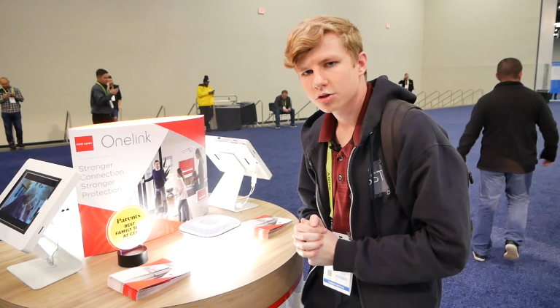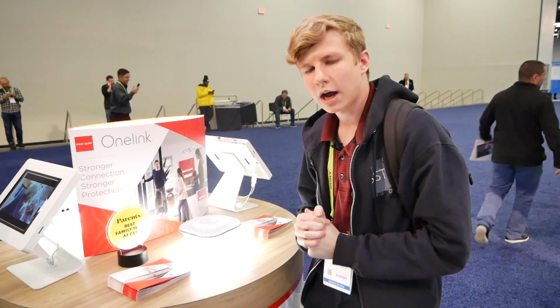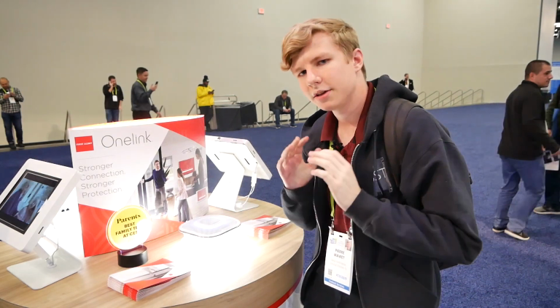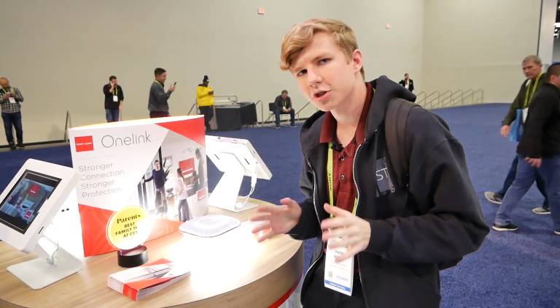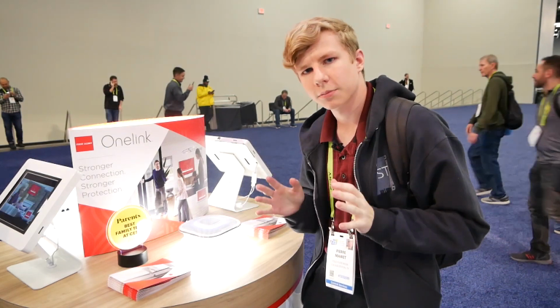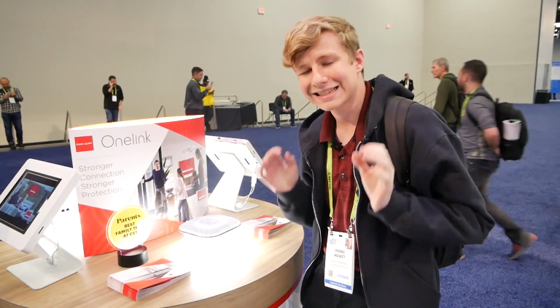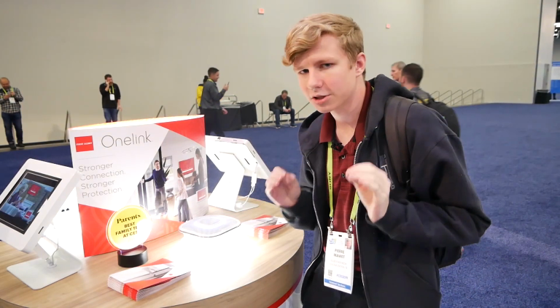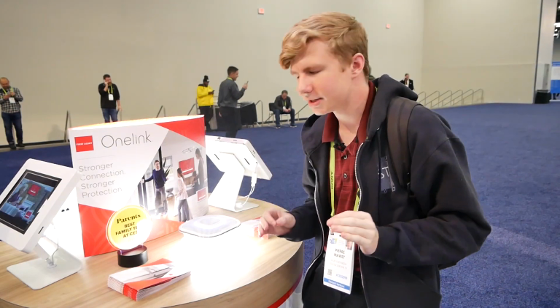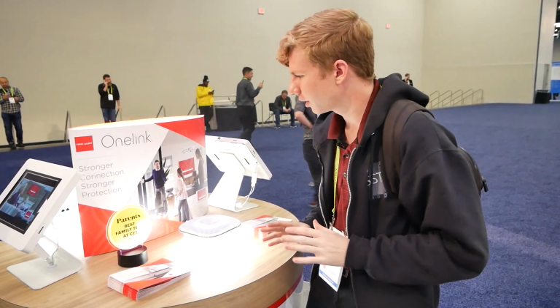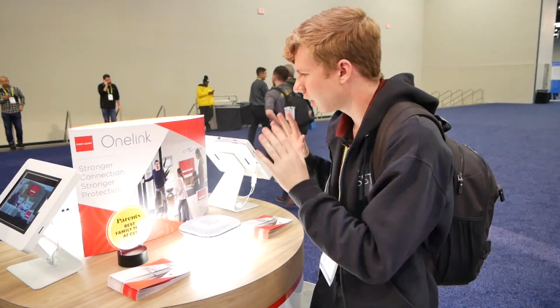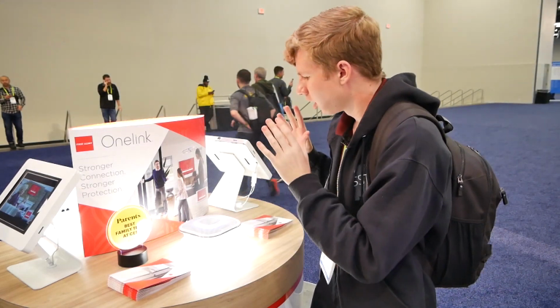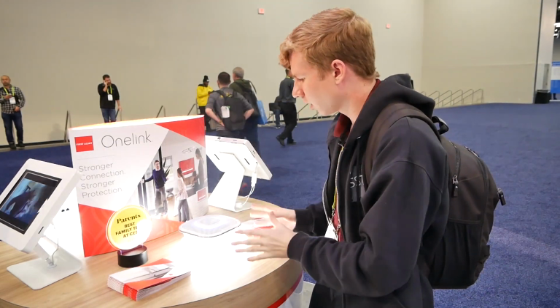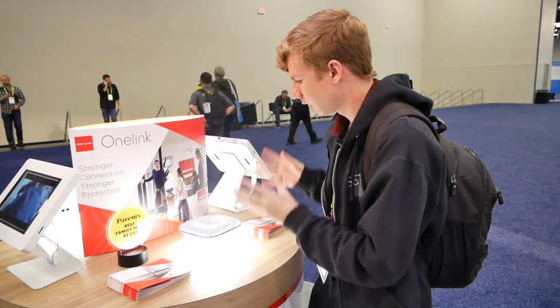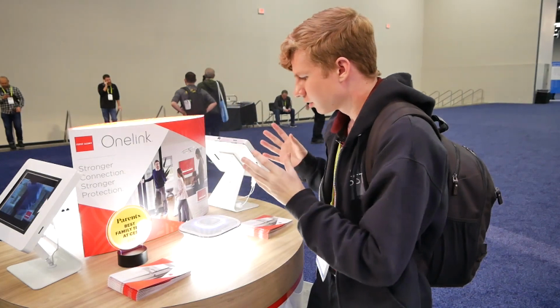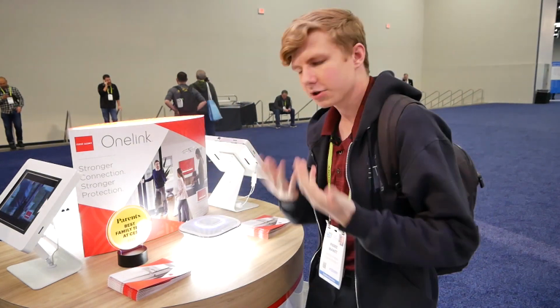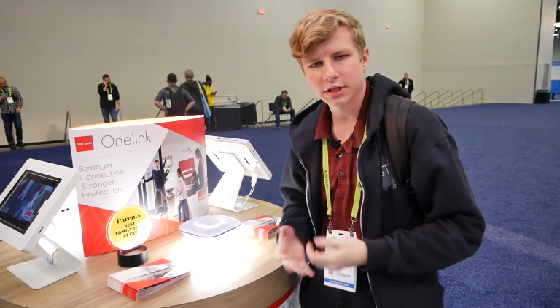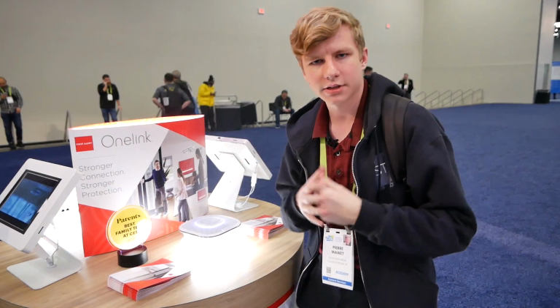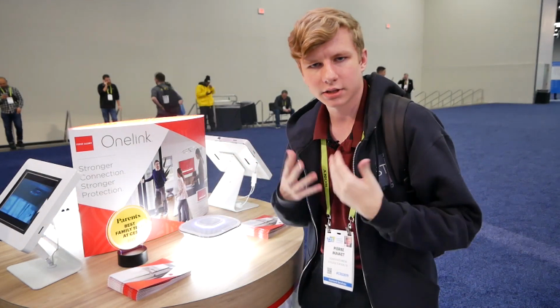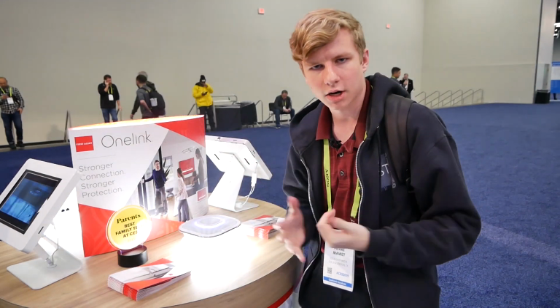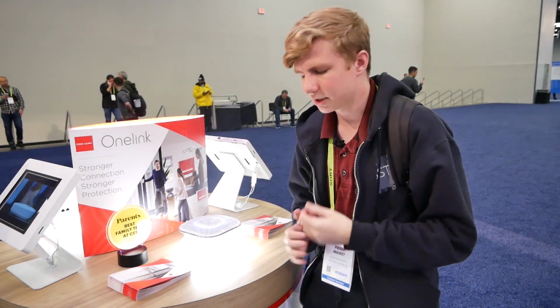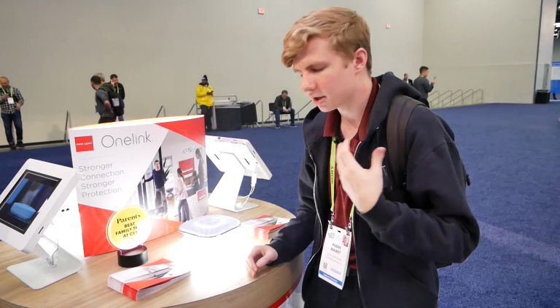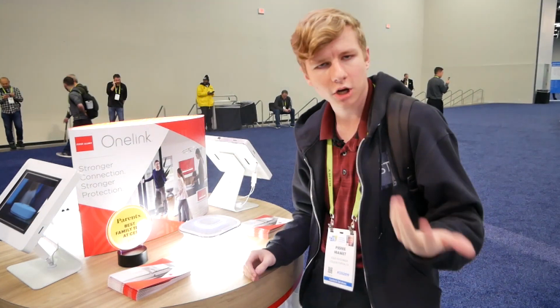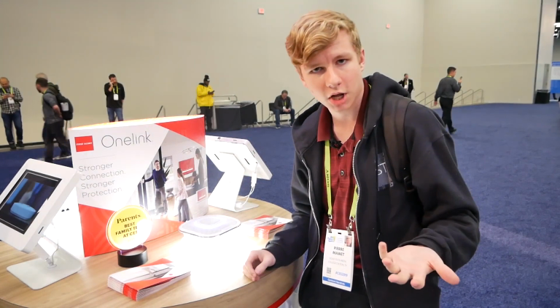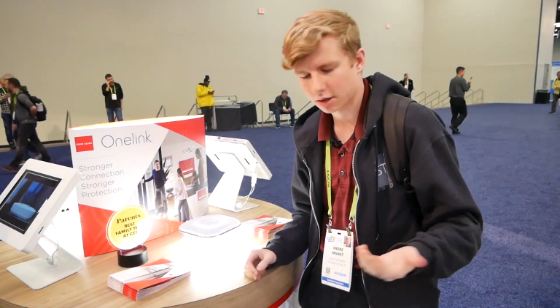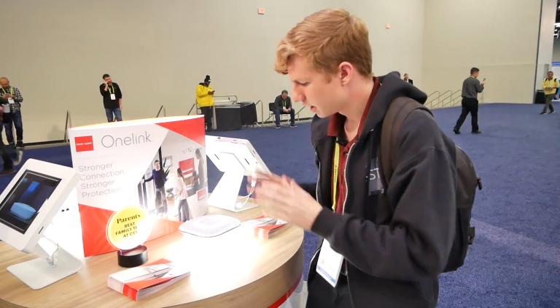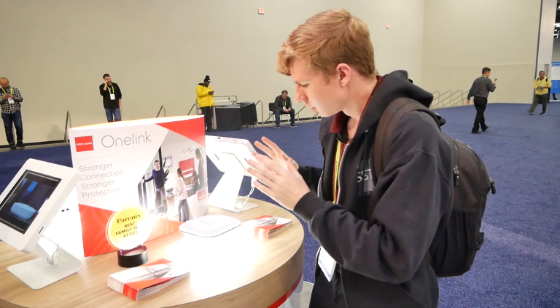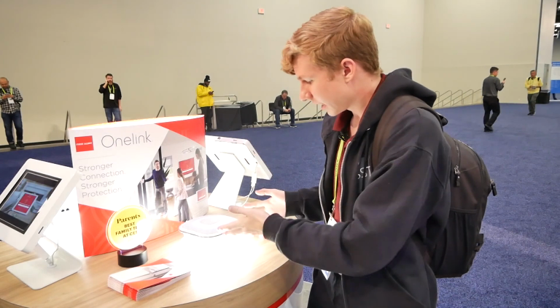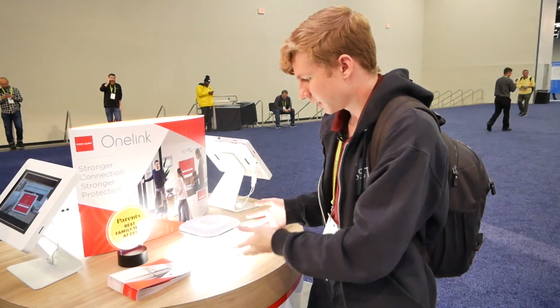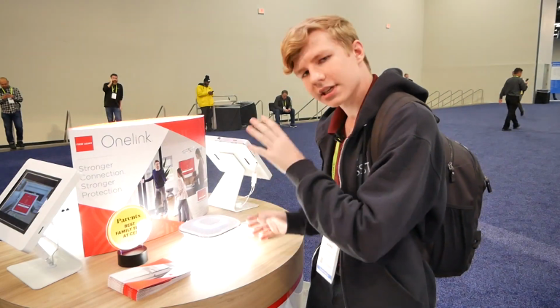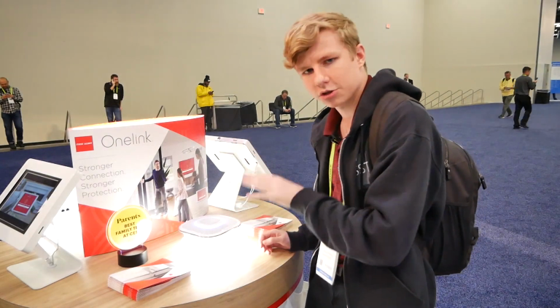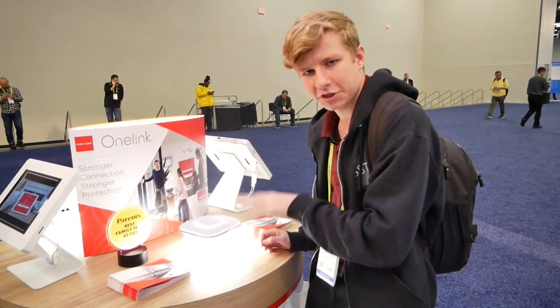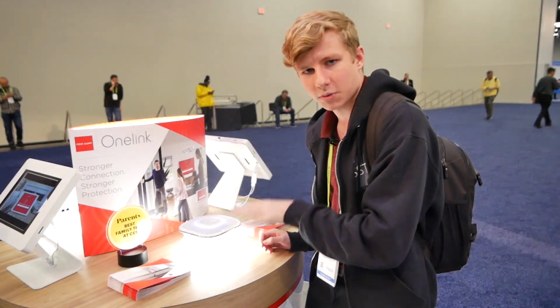I'm at the First Alert booth at CES 2019 where they're showing off the OneLink. First Alert is a safety and alert company — they make smoke and carbon monoxide alarms. That's what this is, but it has extra features as well.